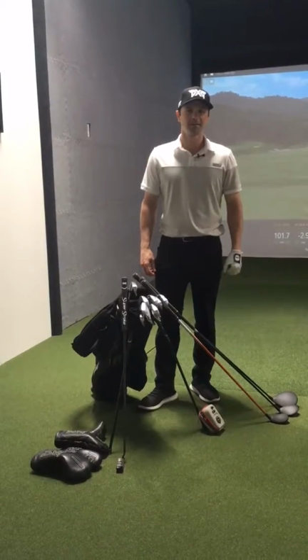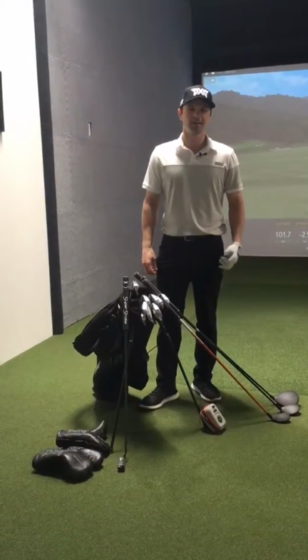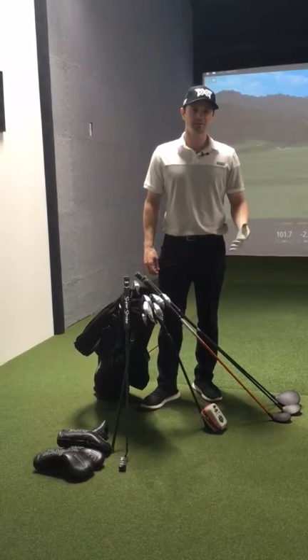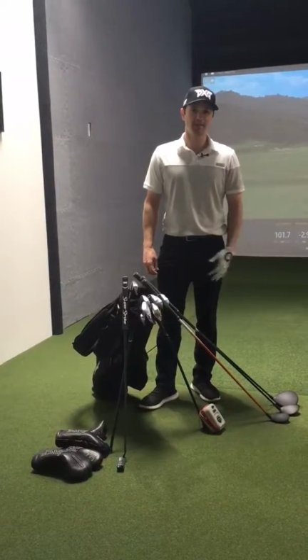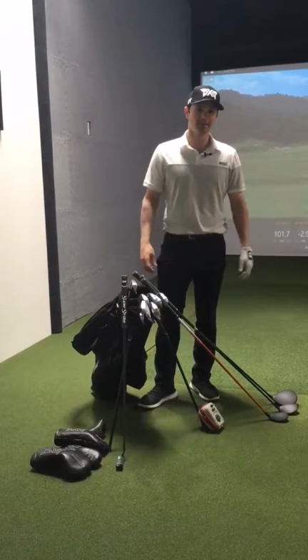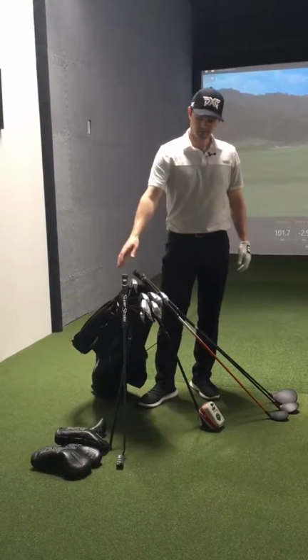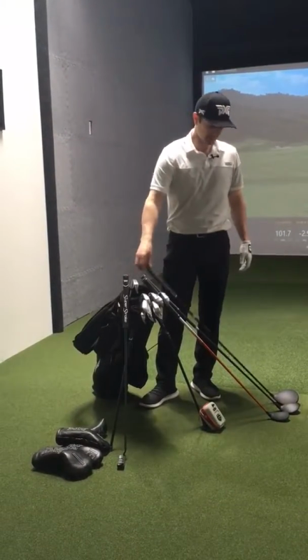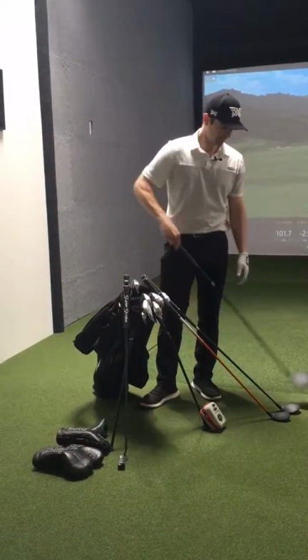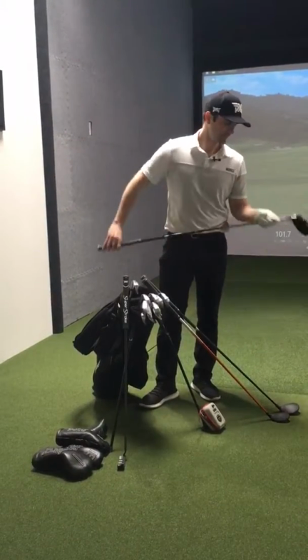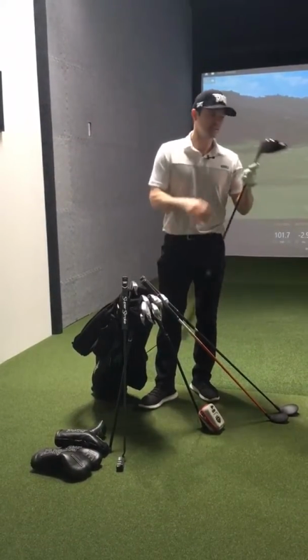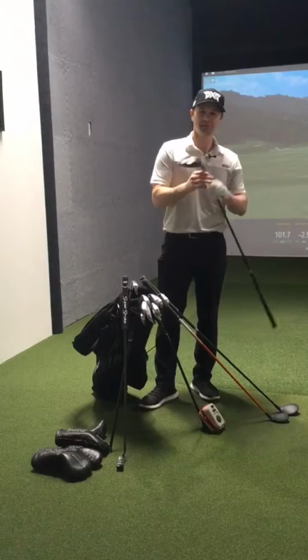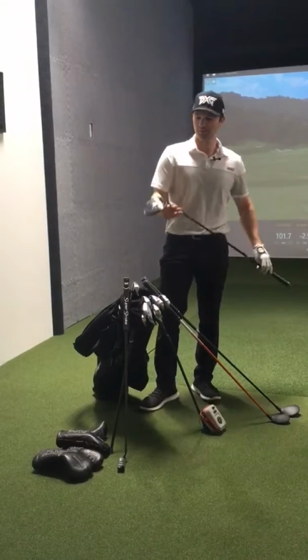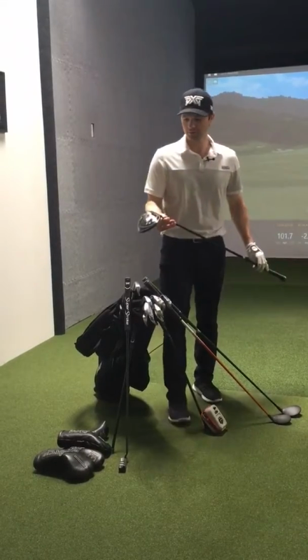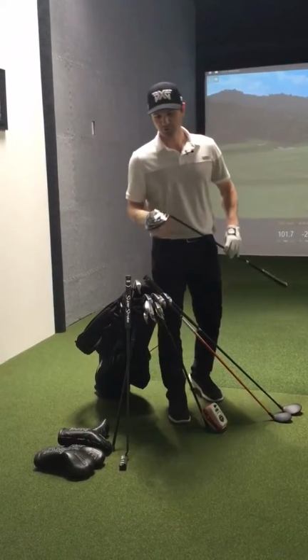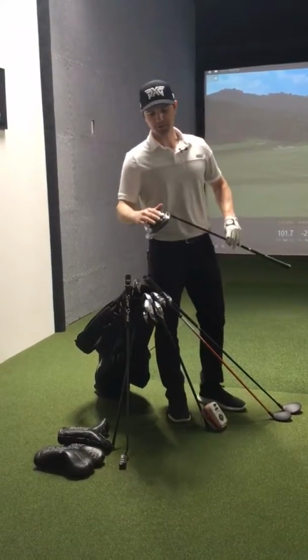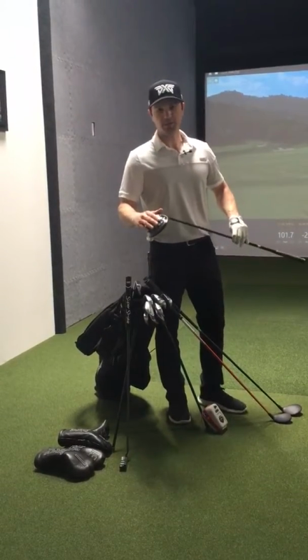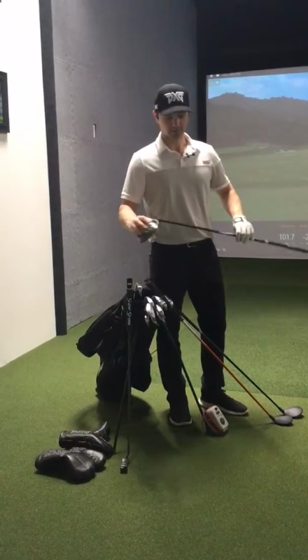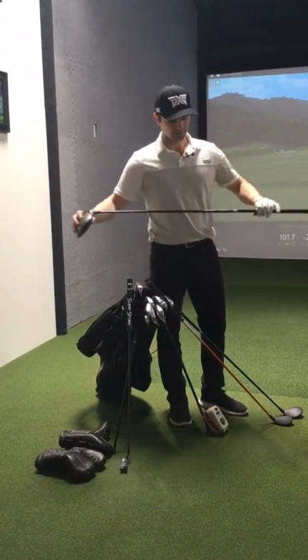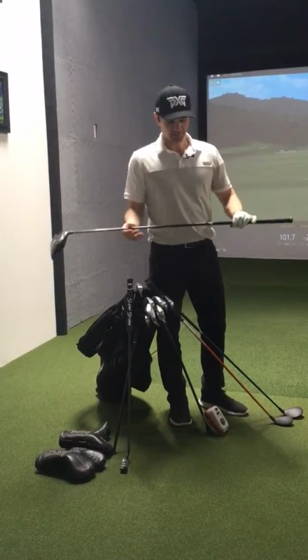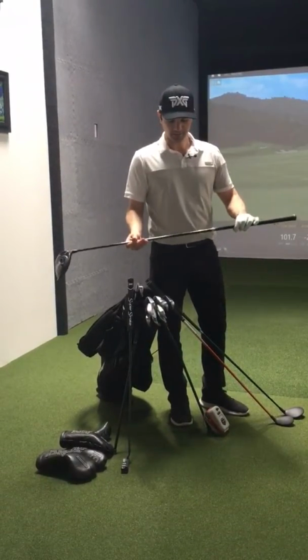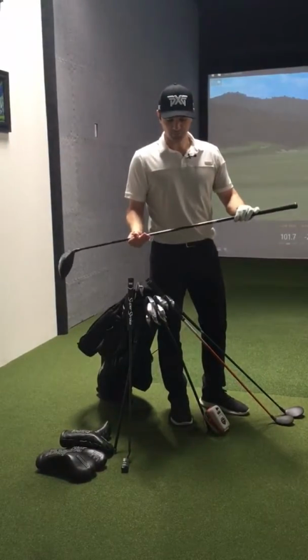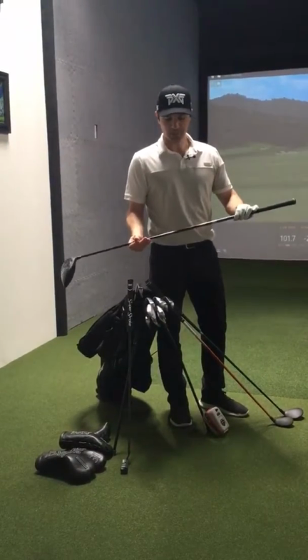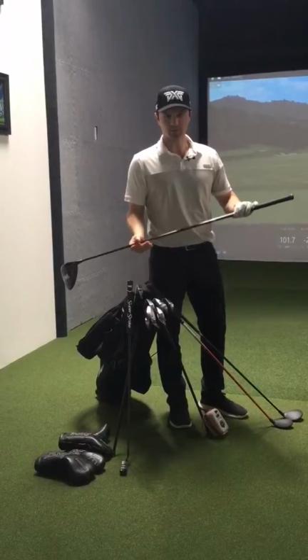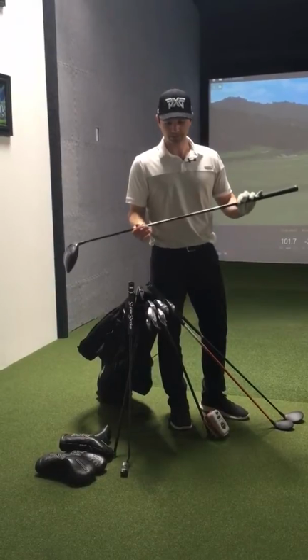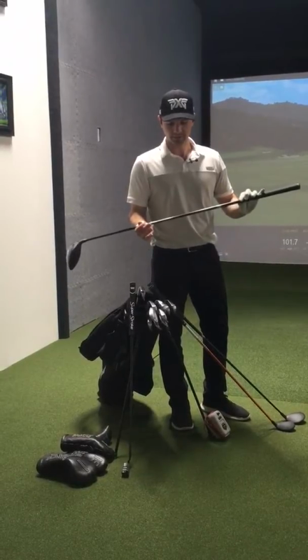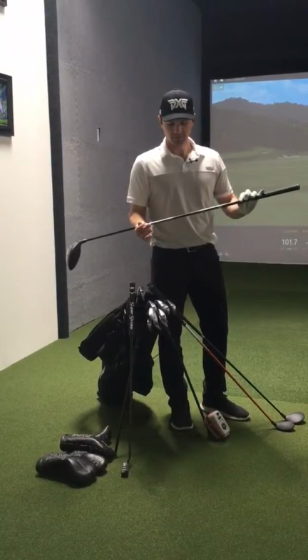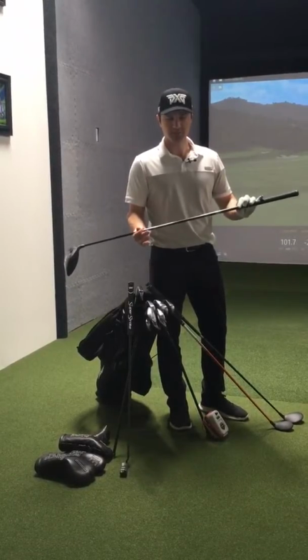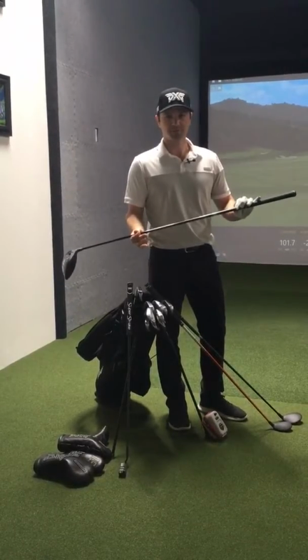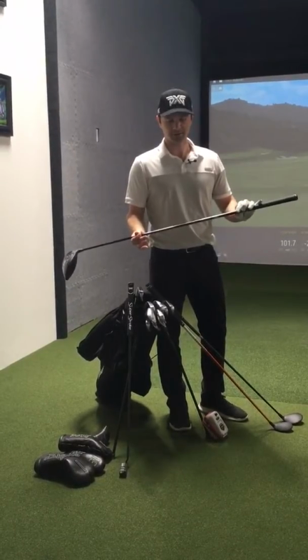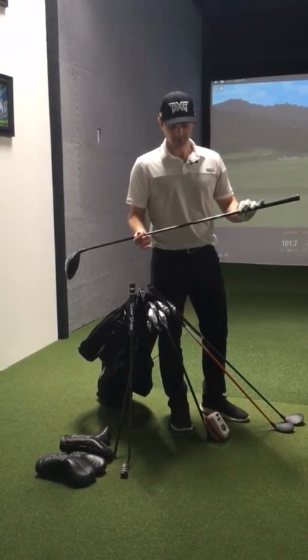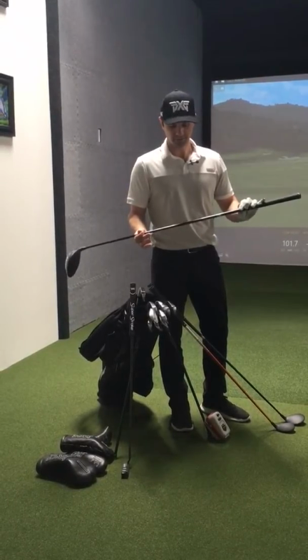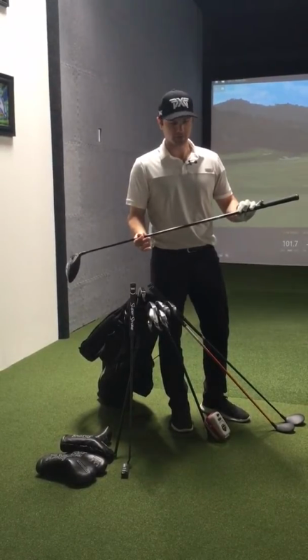Hey guys, here's what's in my bag. This is my driver, PXG 9 degree driver, neutral setting with the weights. I have a Tenzai Pro CK Series white, extra stiff flex, 70 grams.